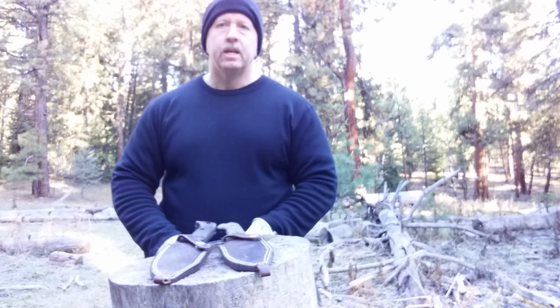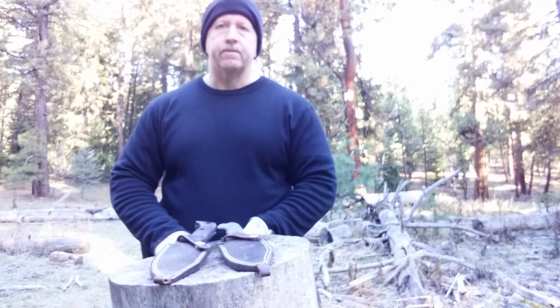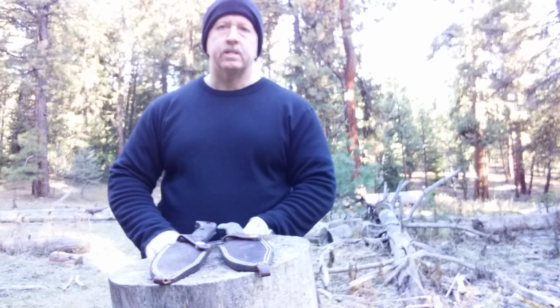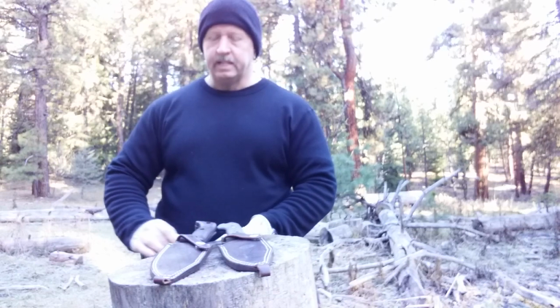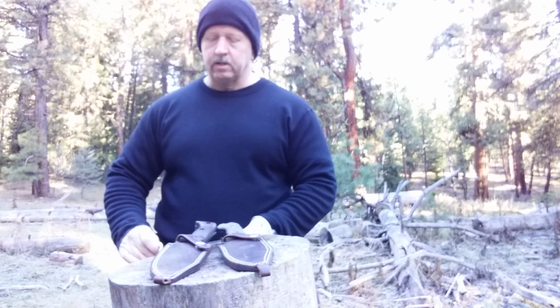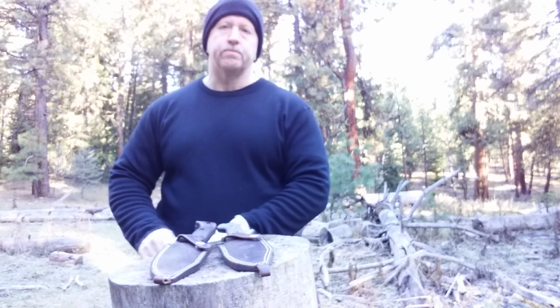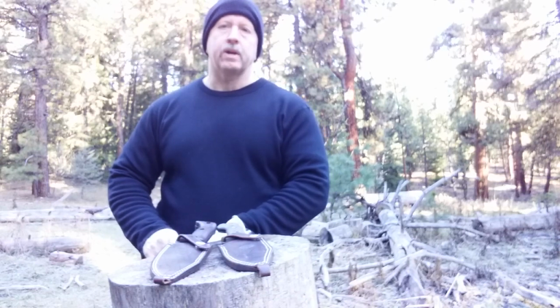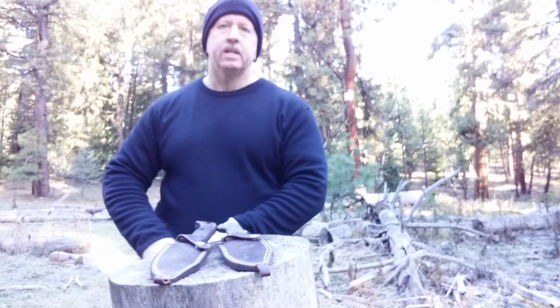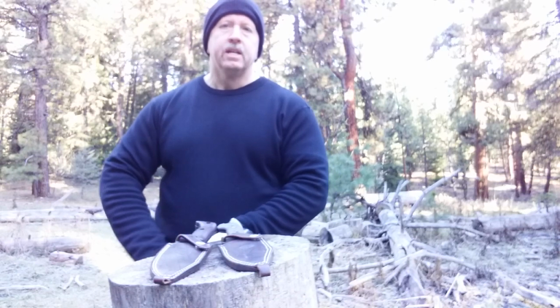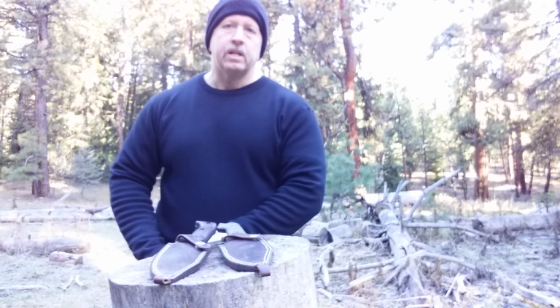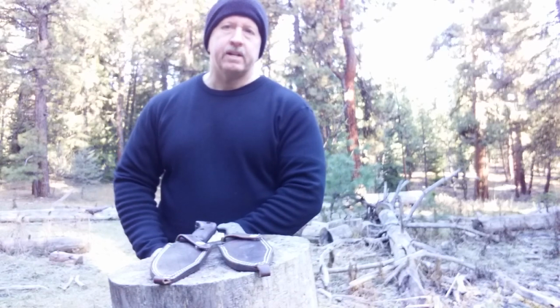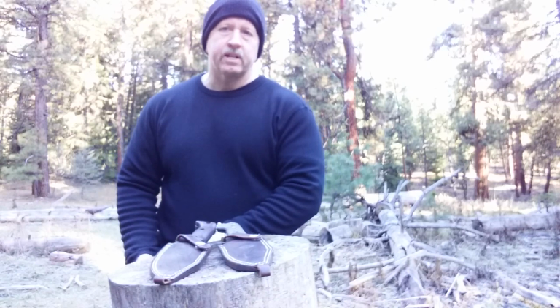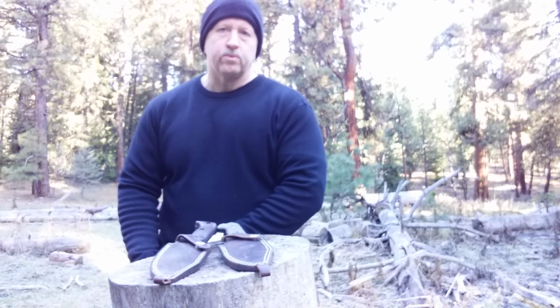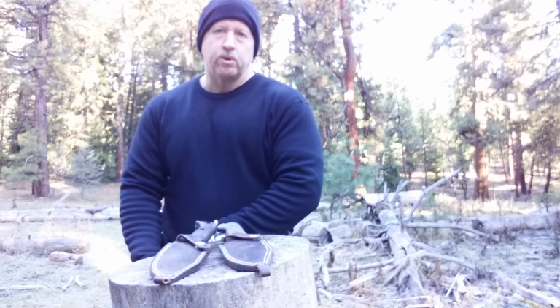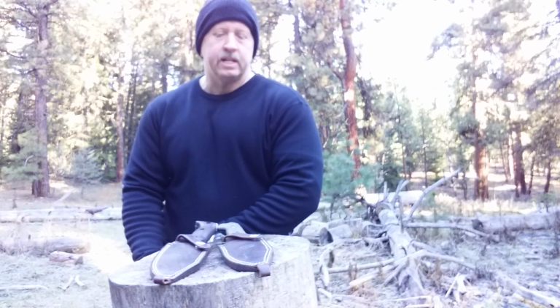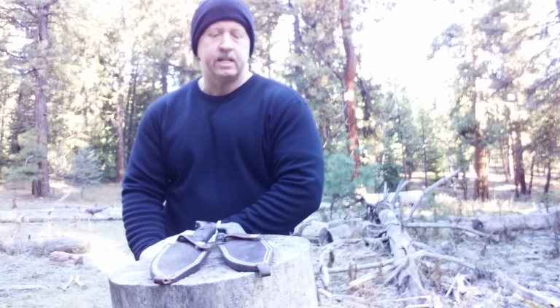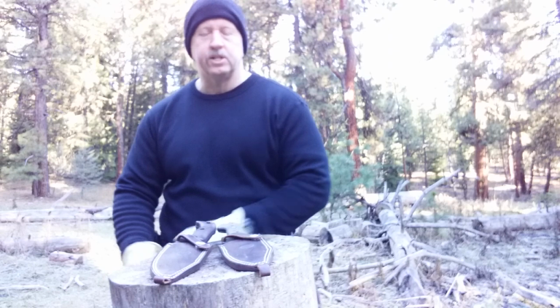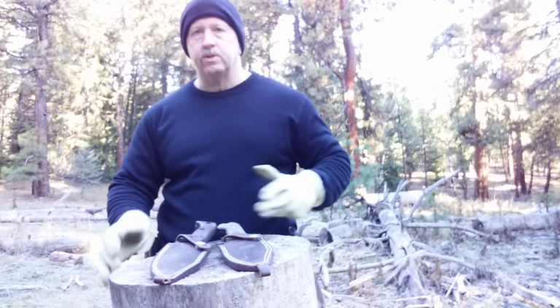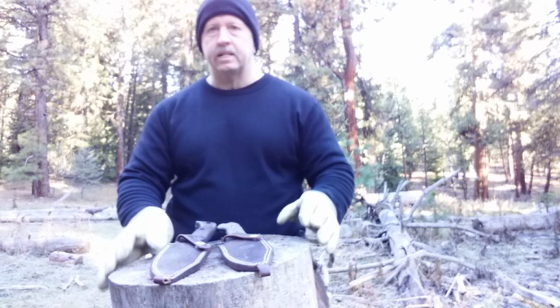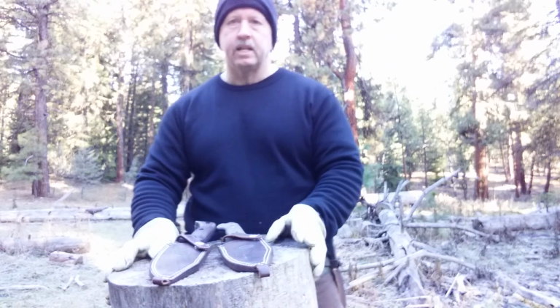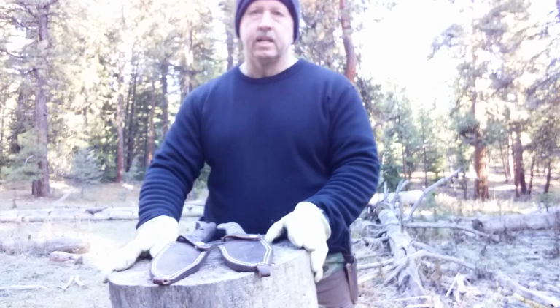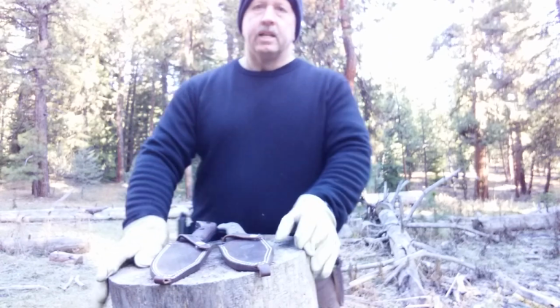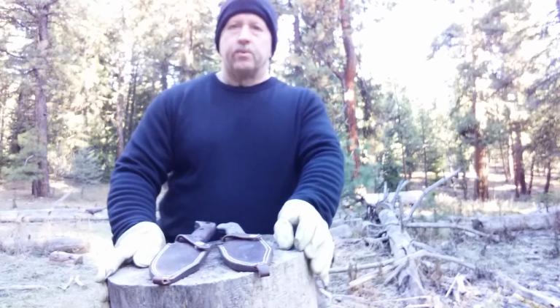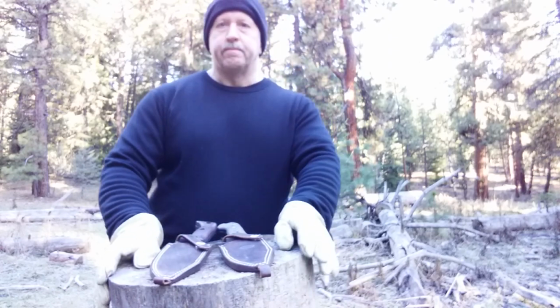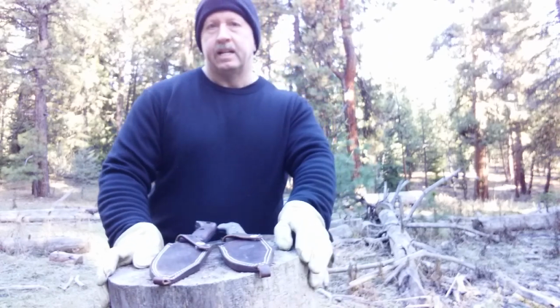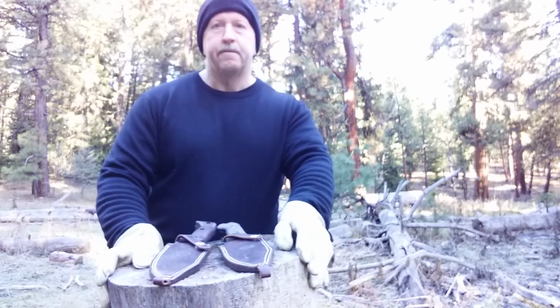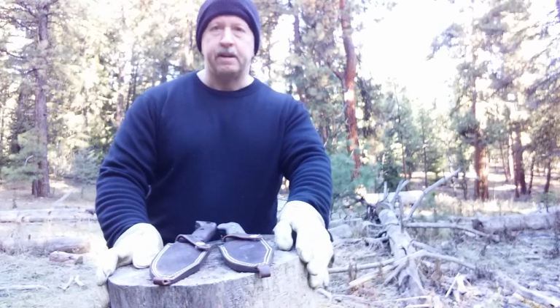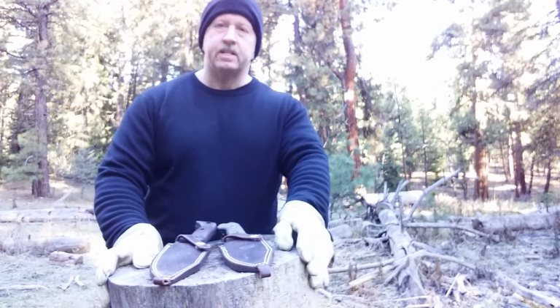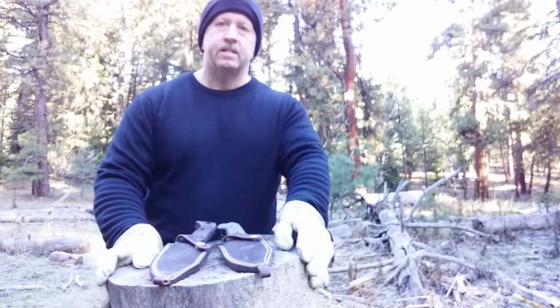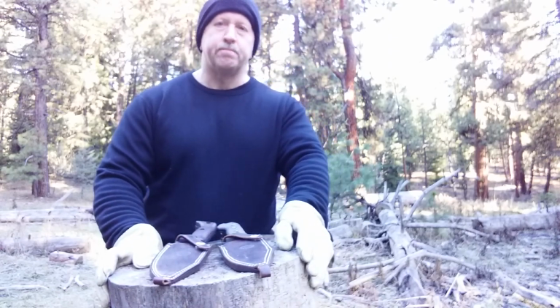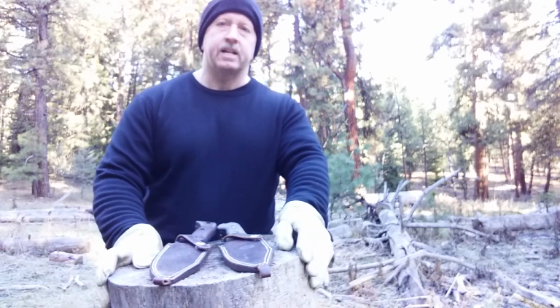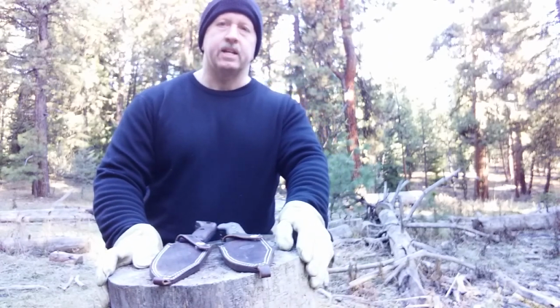Hey everyone, Dan at Ochiko Bushcraft. I'm out here on a cold winter morning to show you guys one of my favorite bug-out knives.